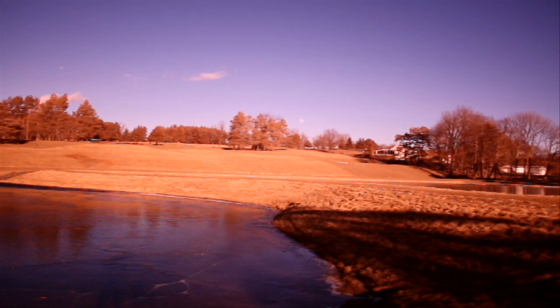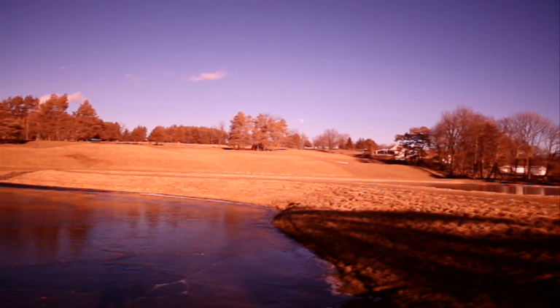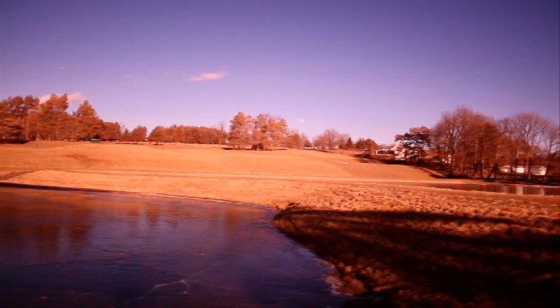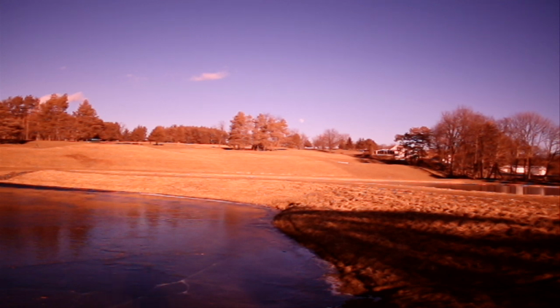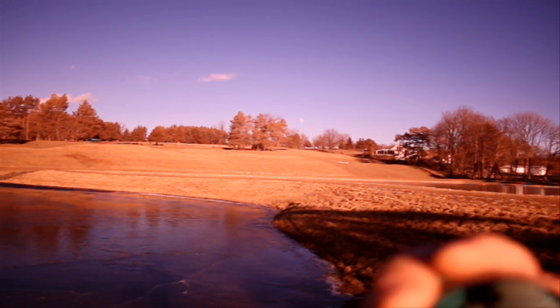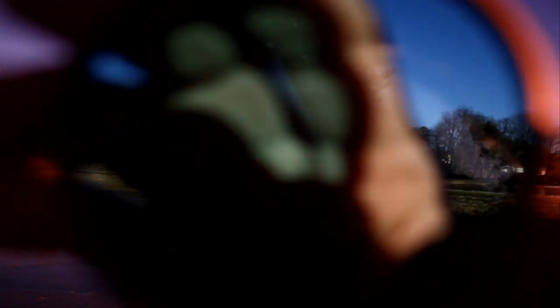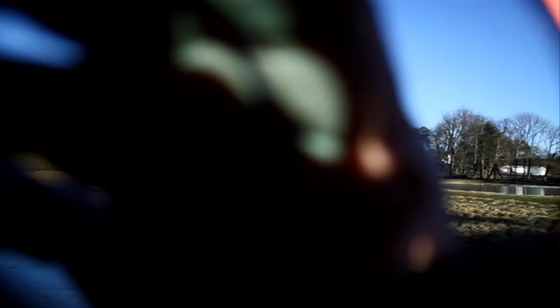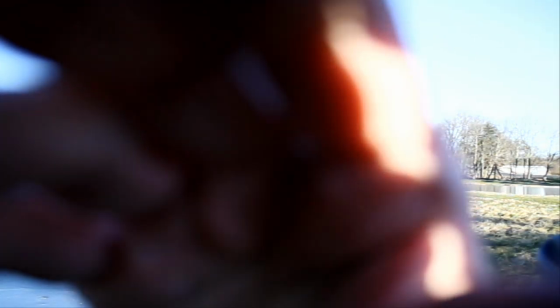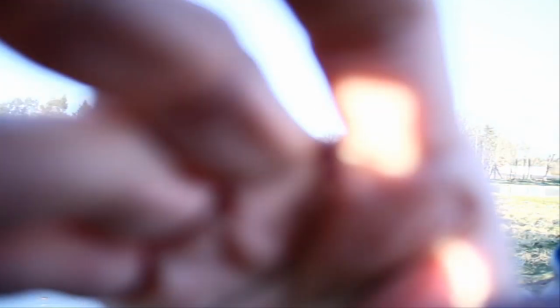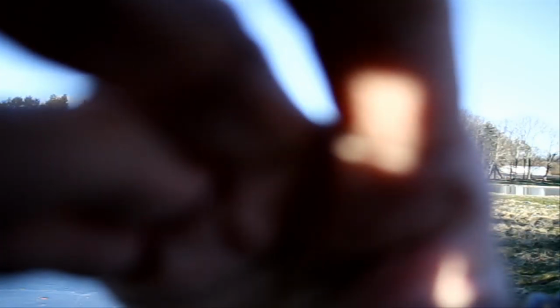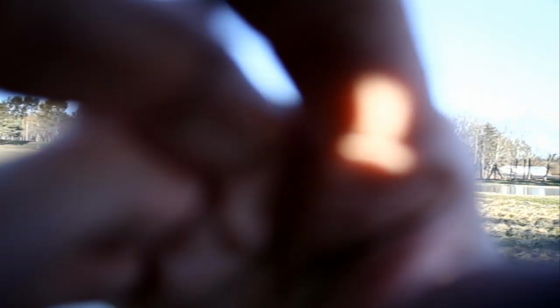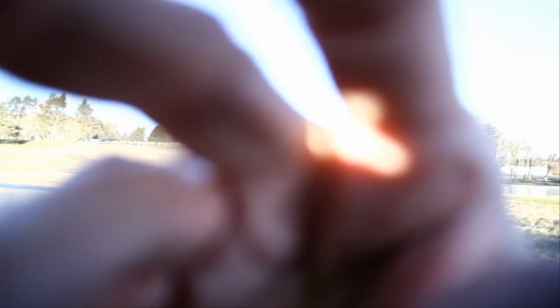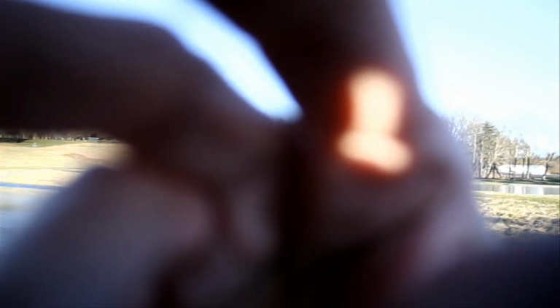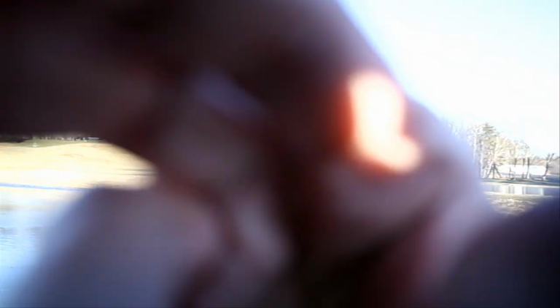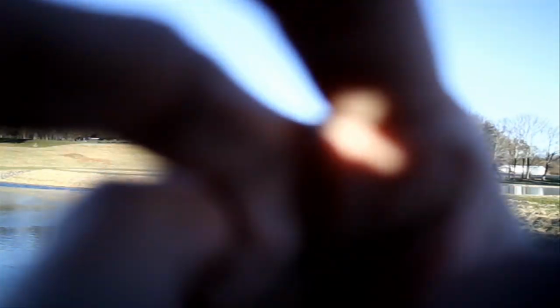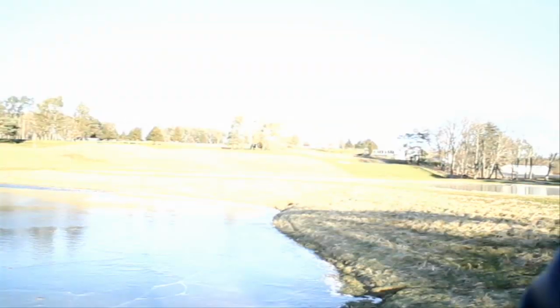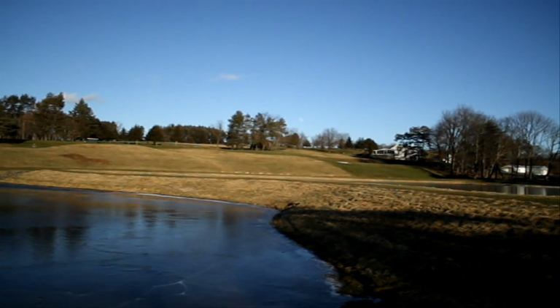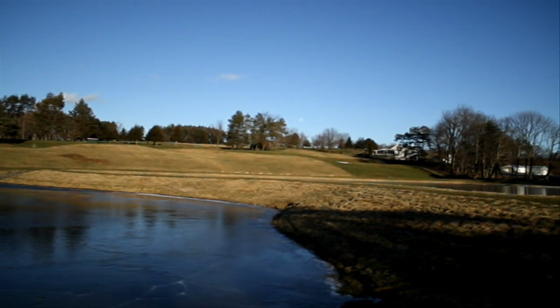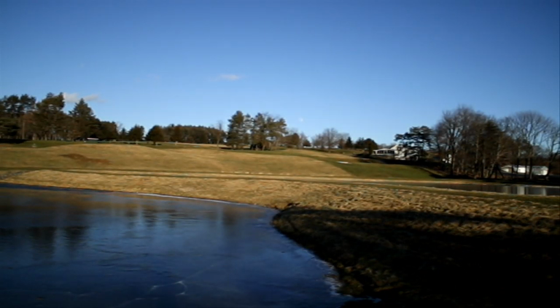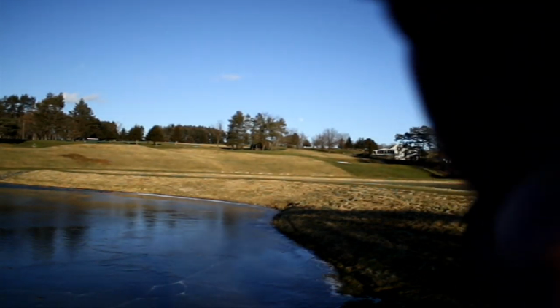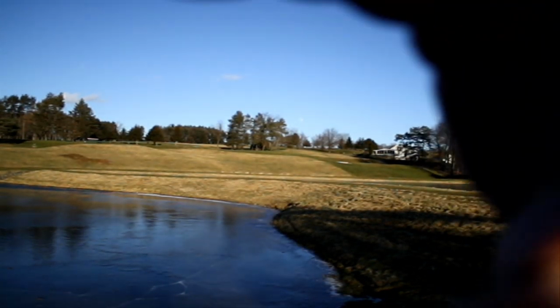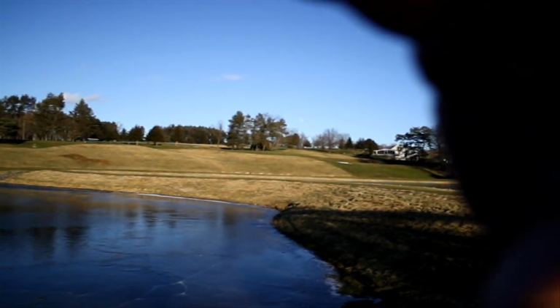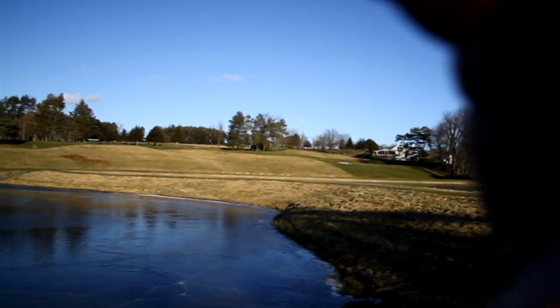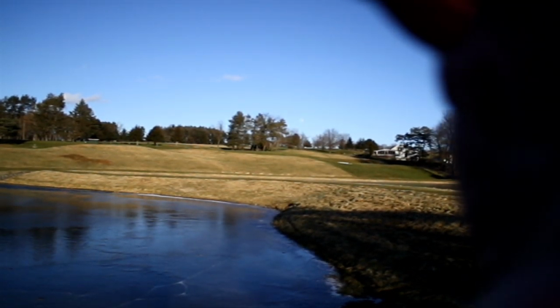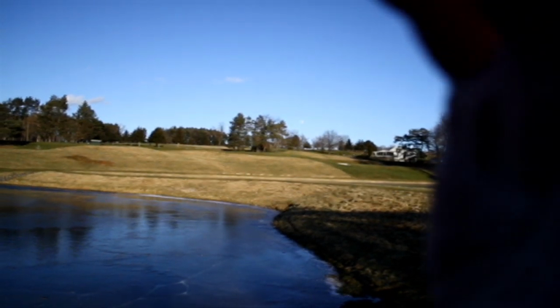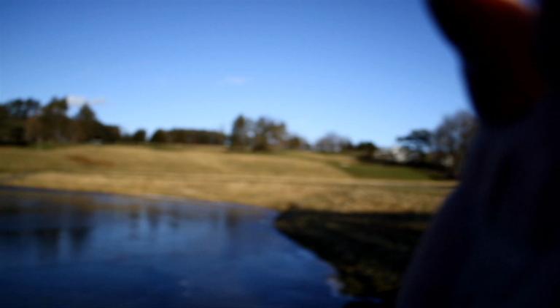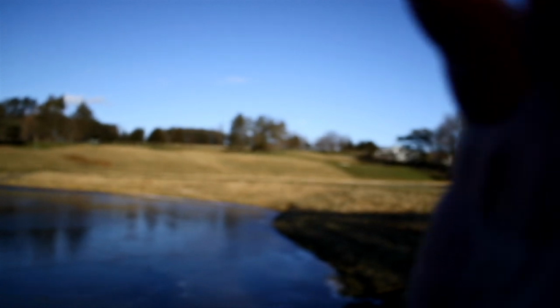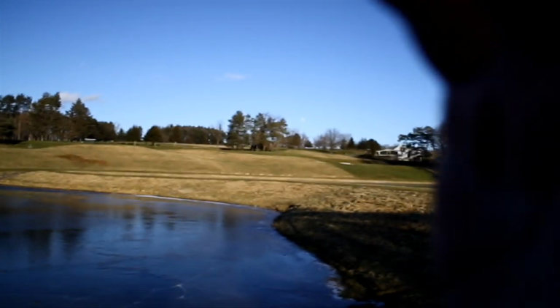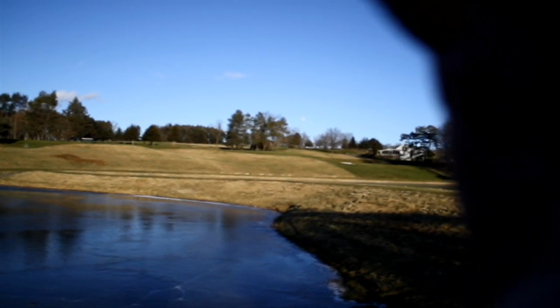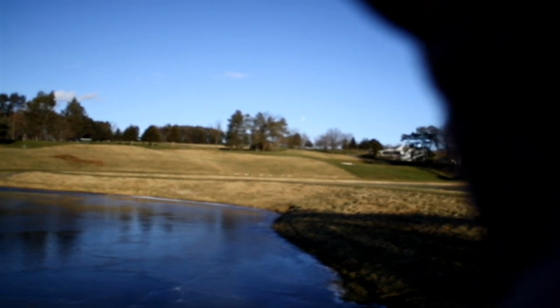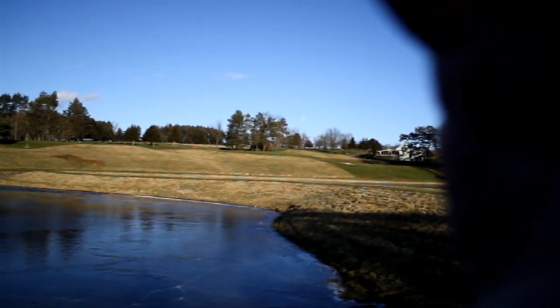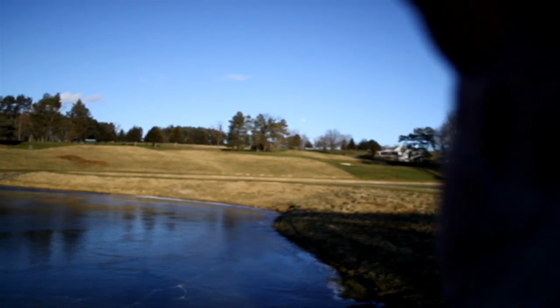Now I am going to install a color correcting filter on the camera lens. This filter has the same transmission characteristics as the original infrared cut filter that was removed in the modification.